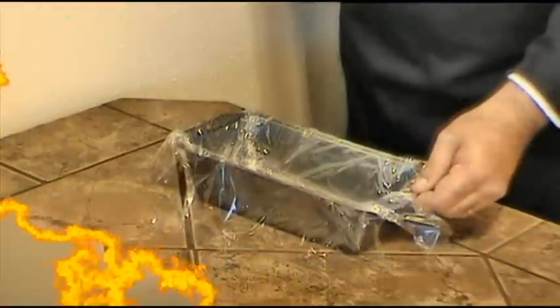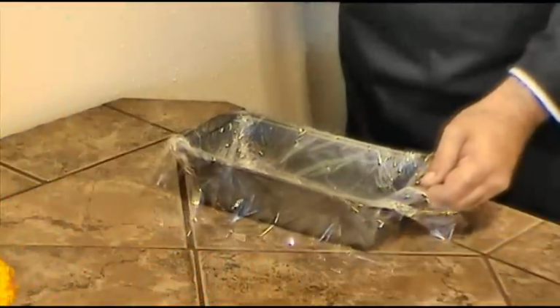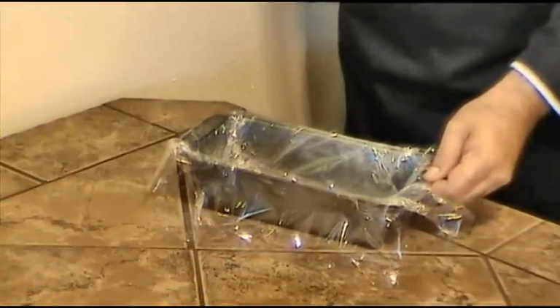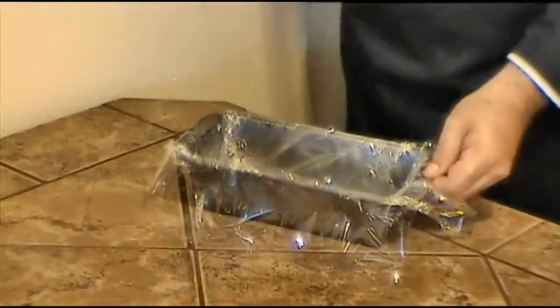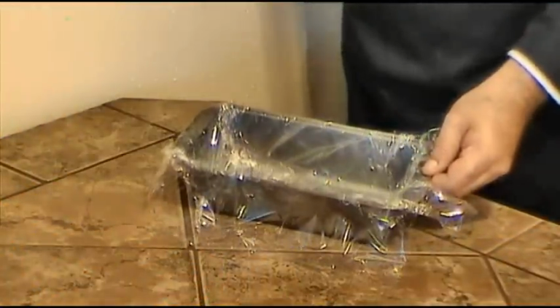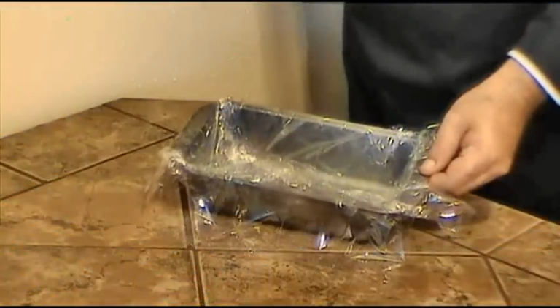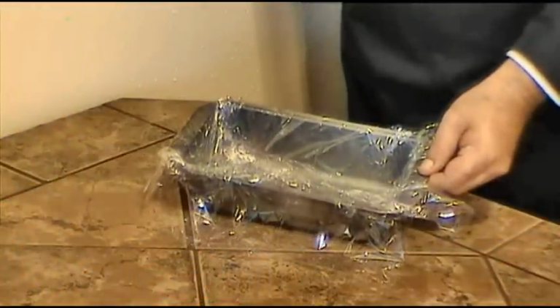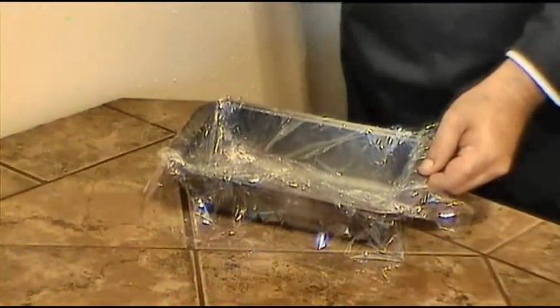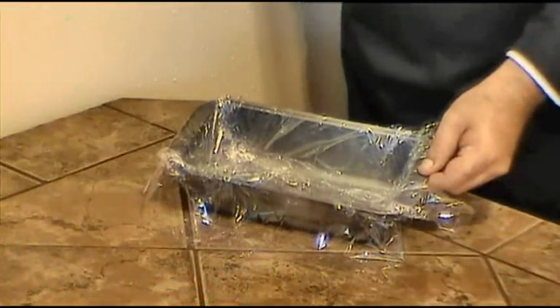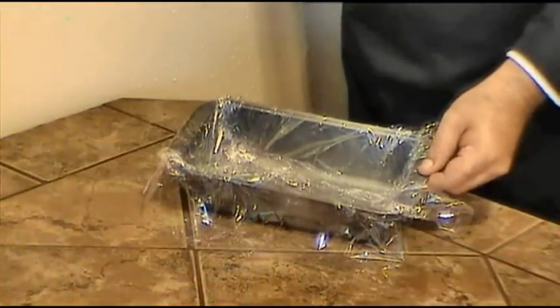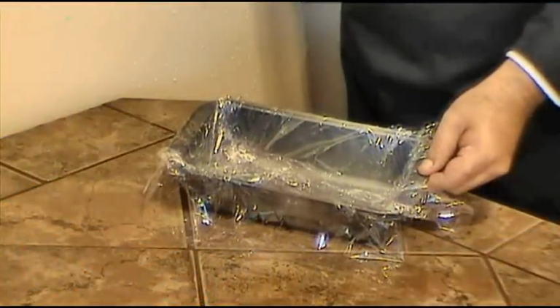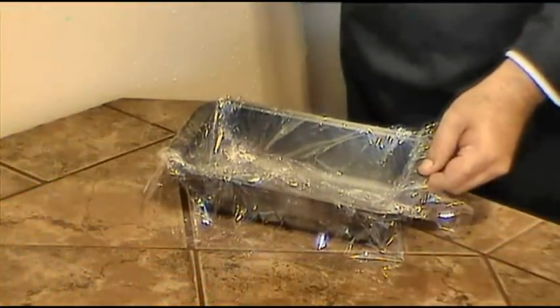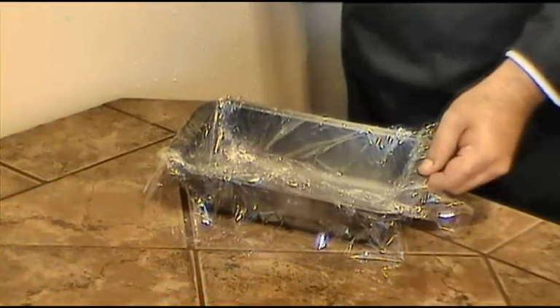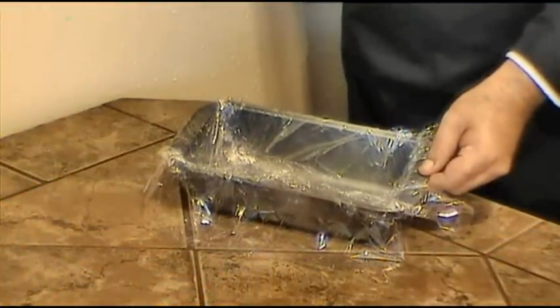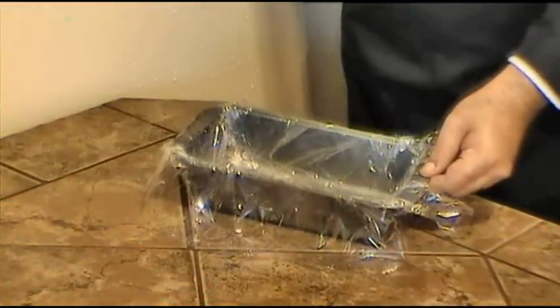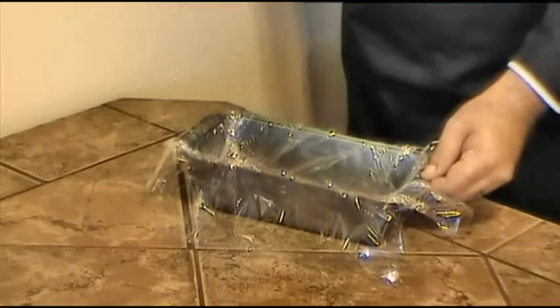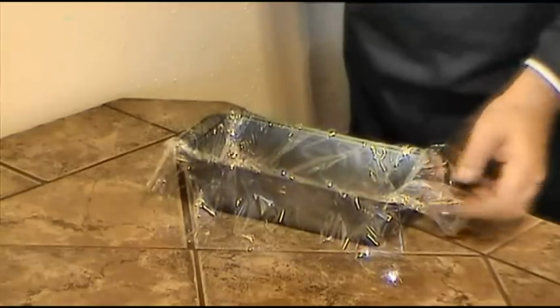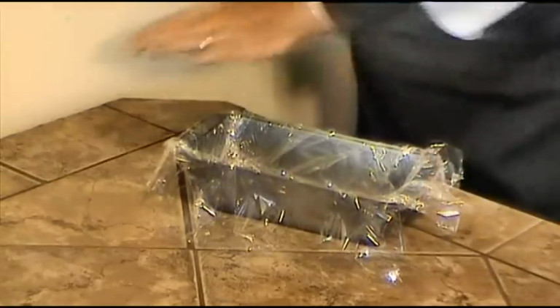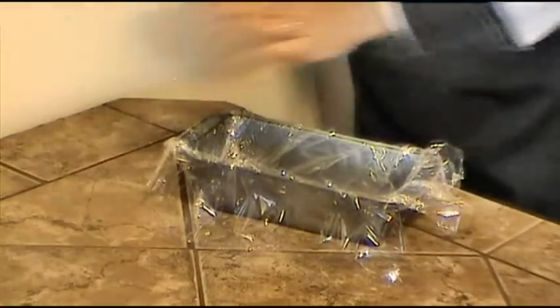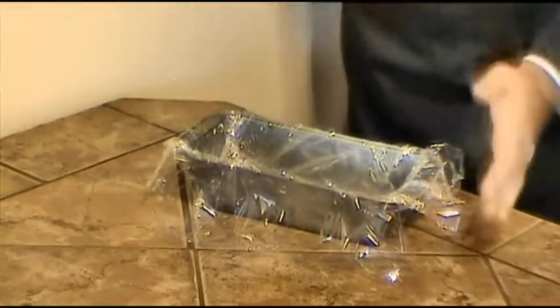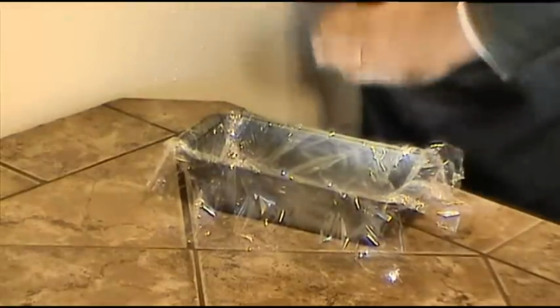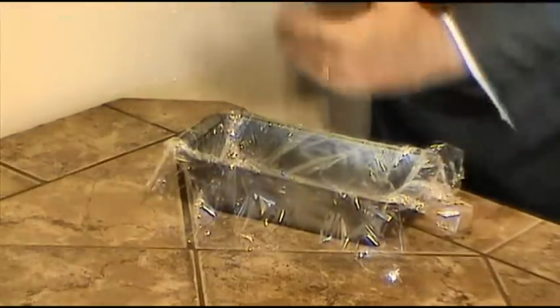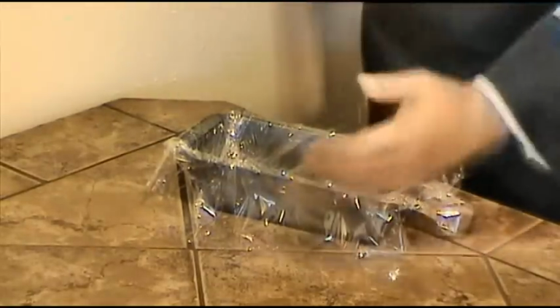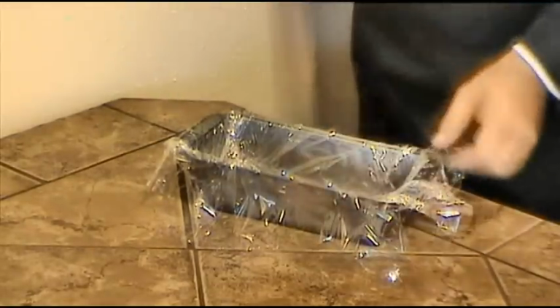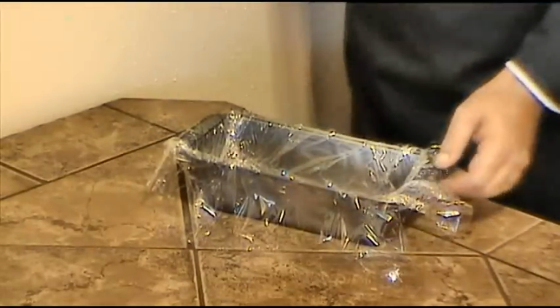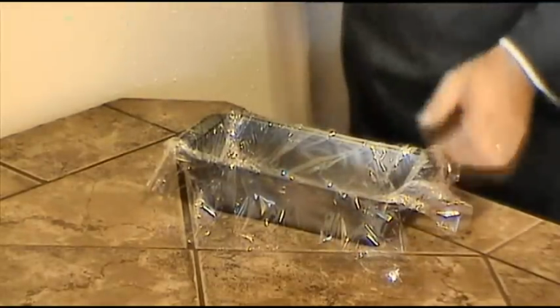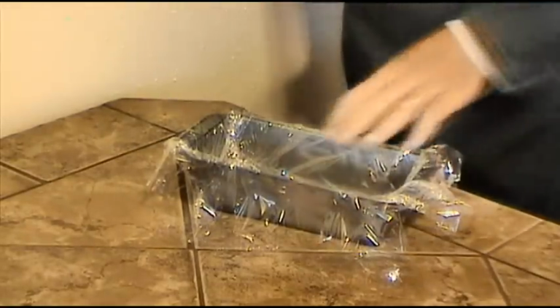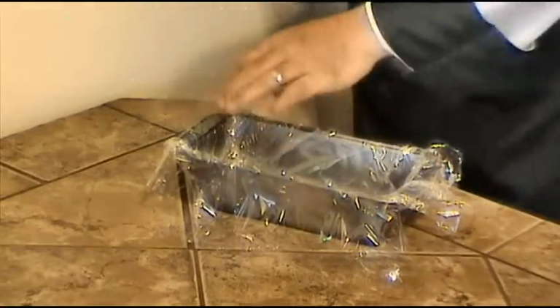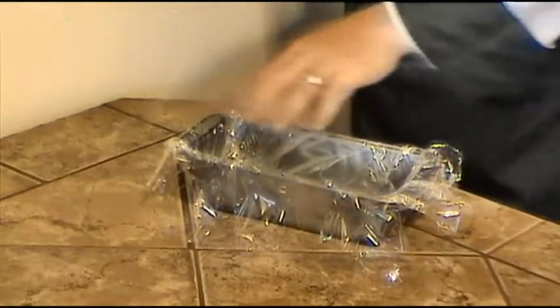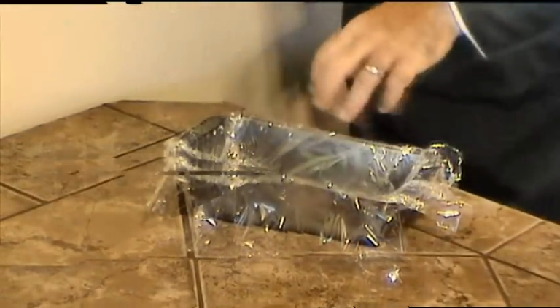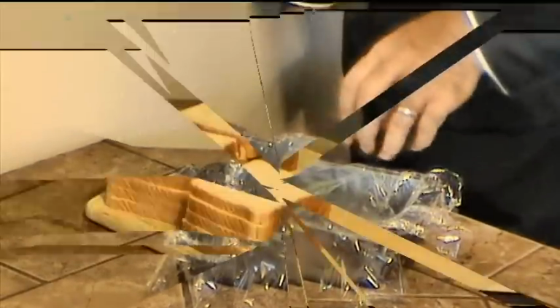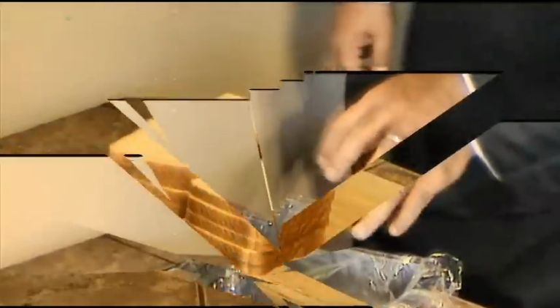We have sprayed the bottom of the loaf pan with cooking spray, covered it with alternating sheets of plastic wrap, and we've sprayed the inside of the plastic wrap as well.